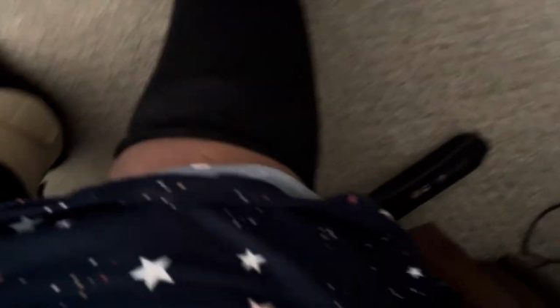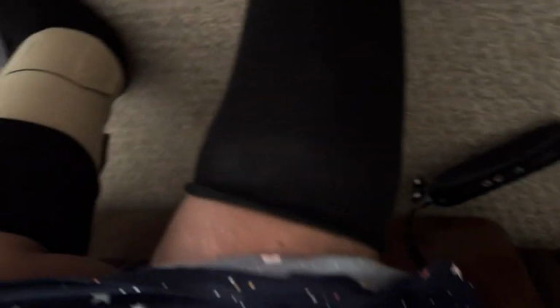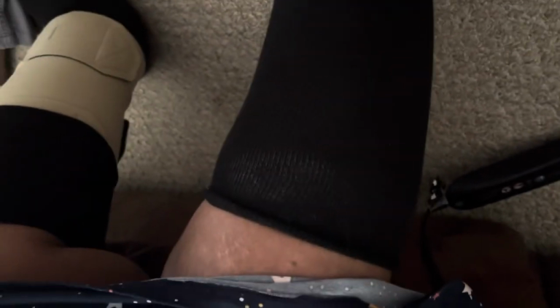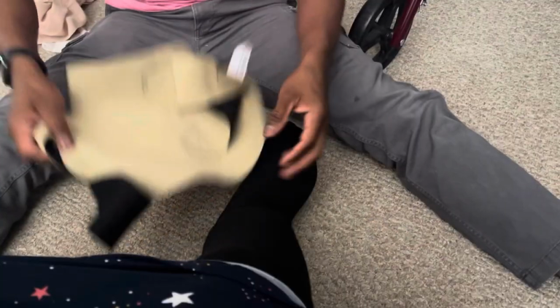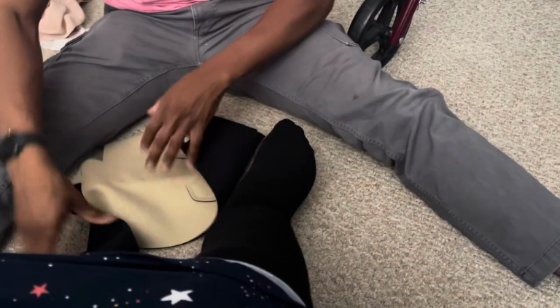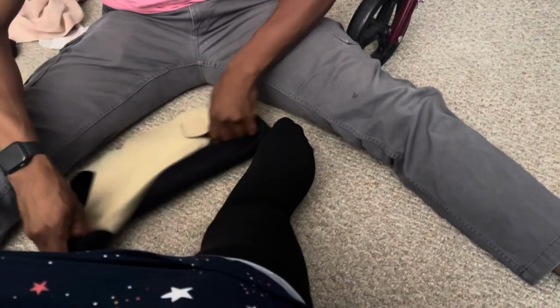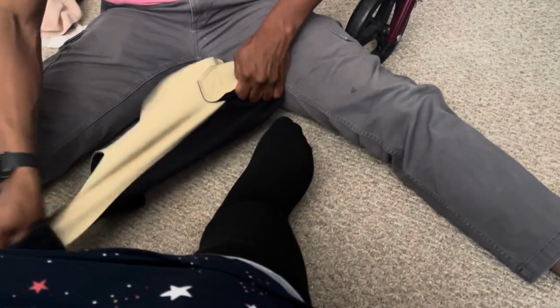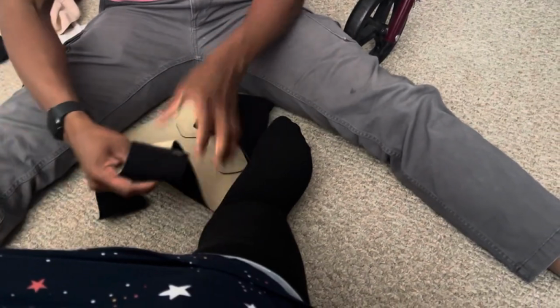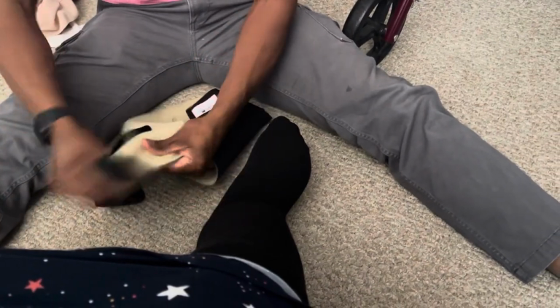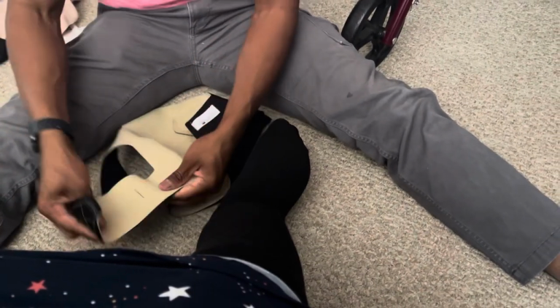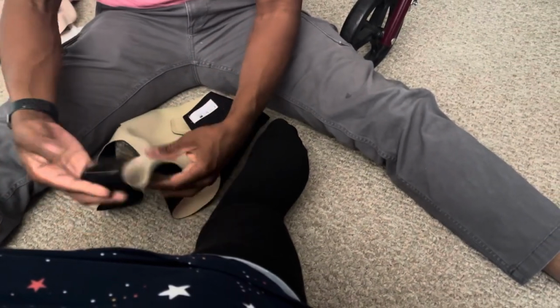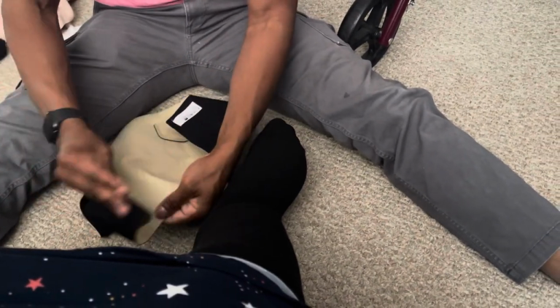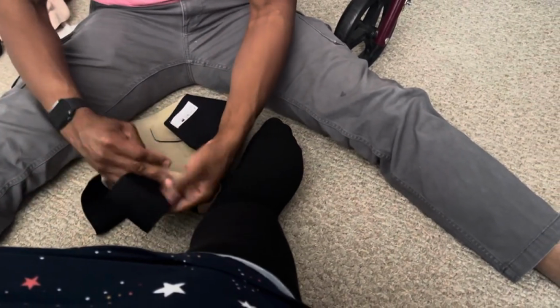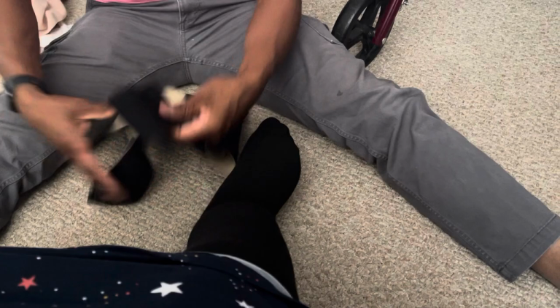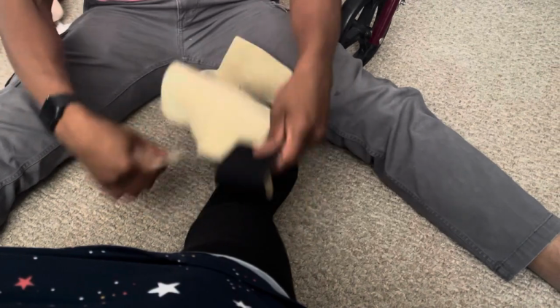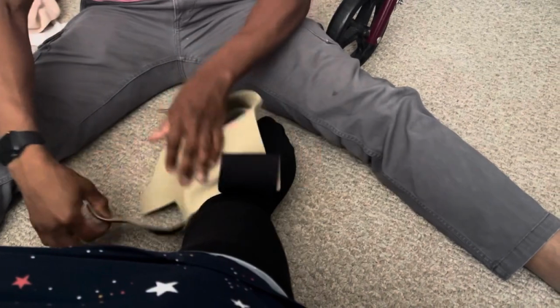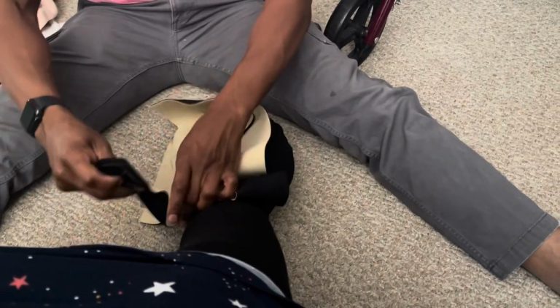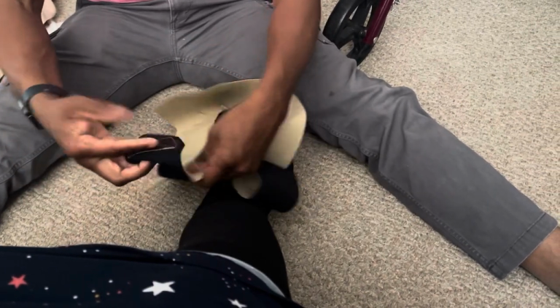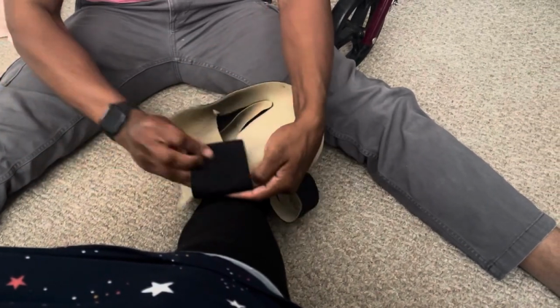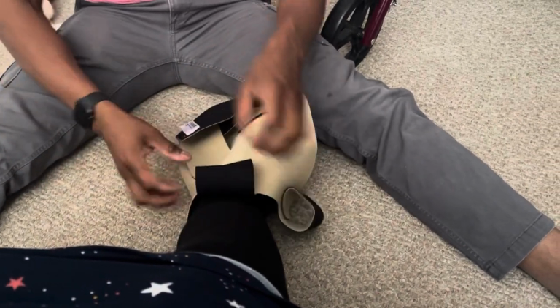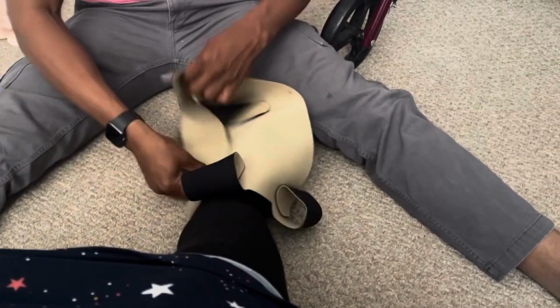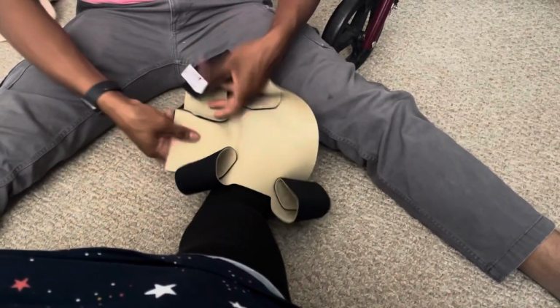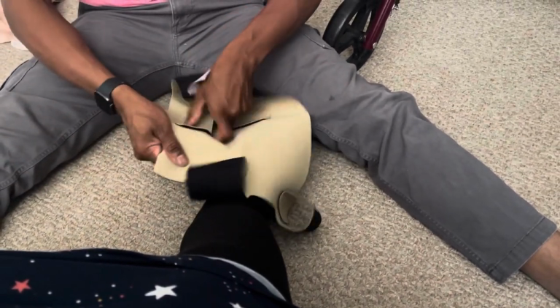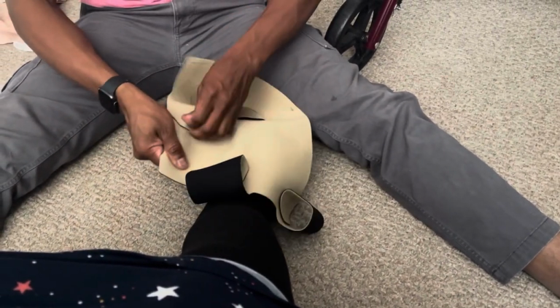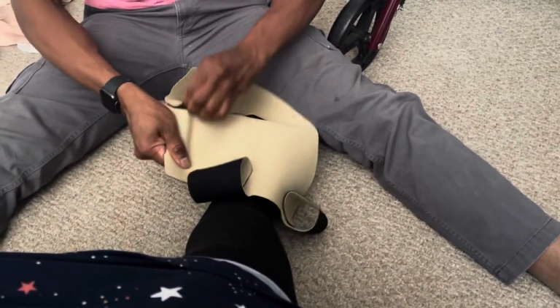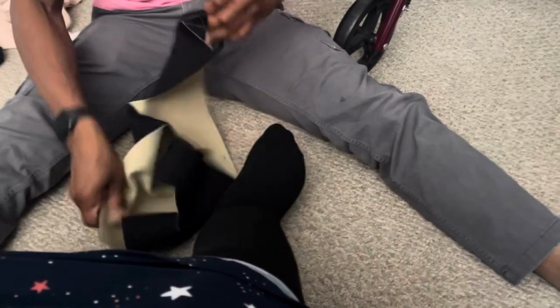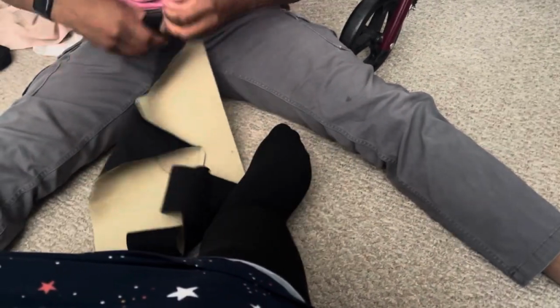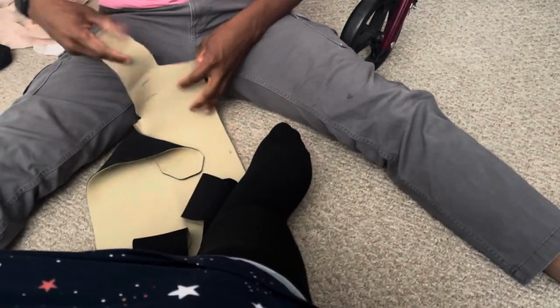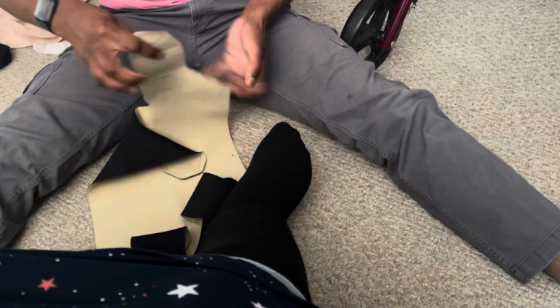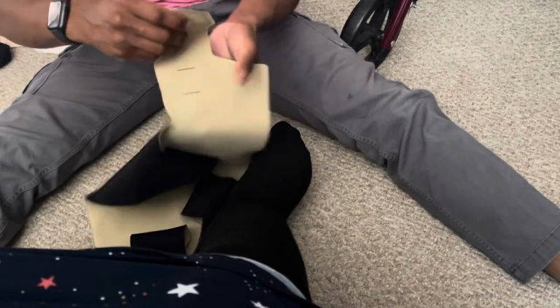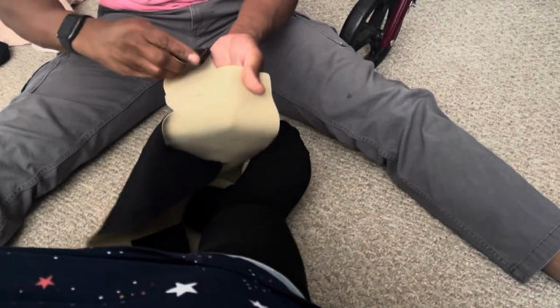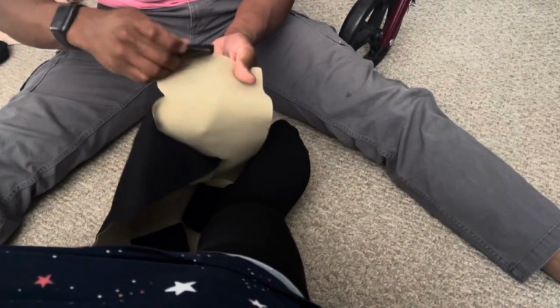After the sock is applied, you're going to apply the compression garment section. For this section, you're going to want to make sure that you roll the Velcro straps back so that they don't get in the way as you're applying the garment. Roll each strap back.